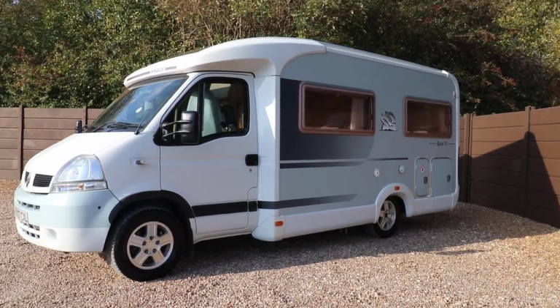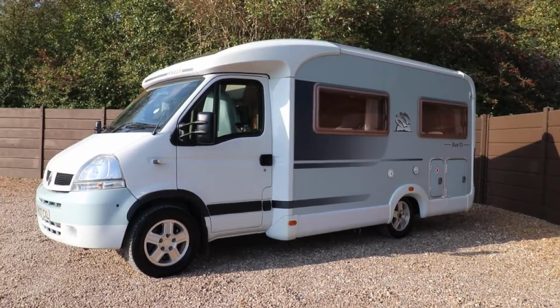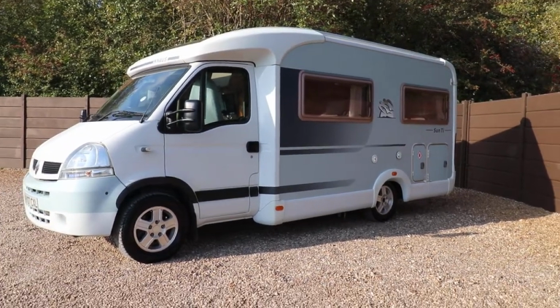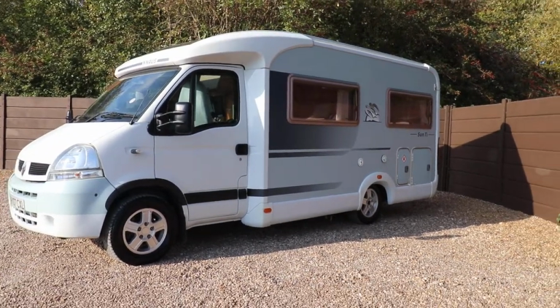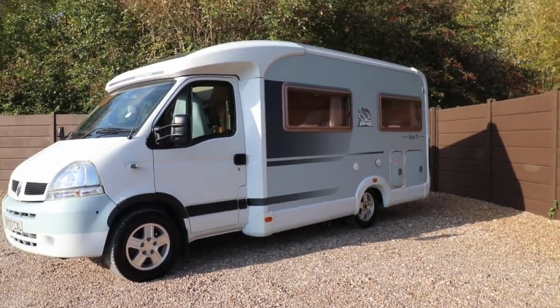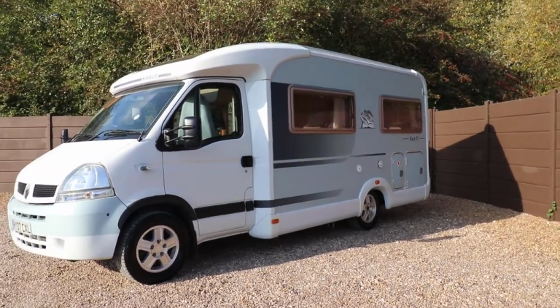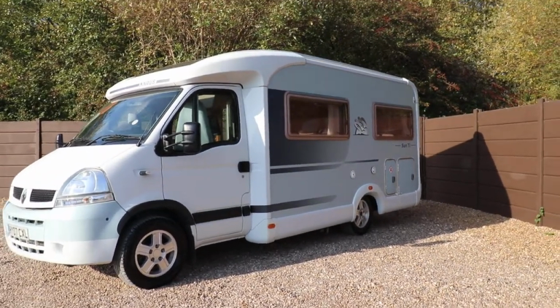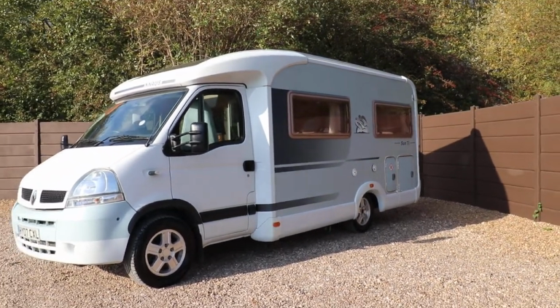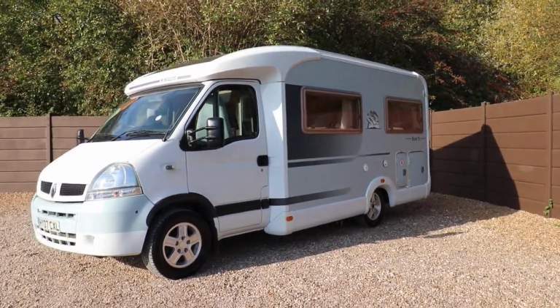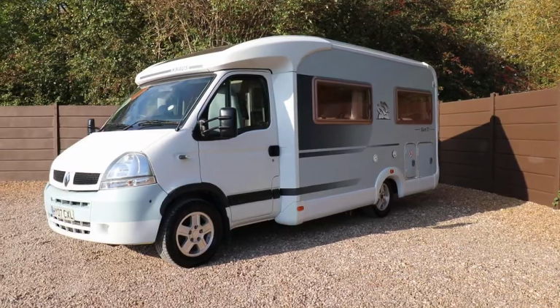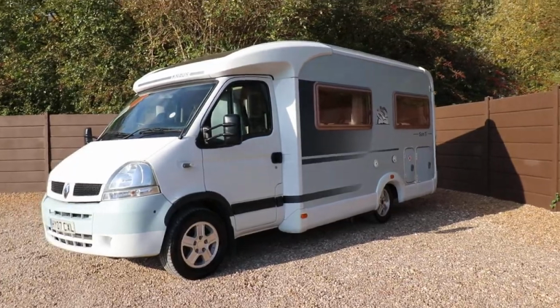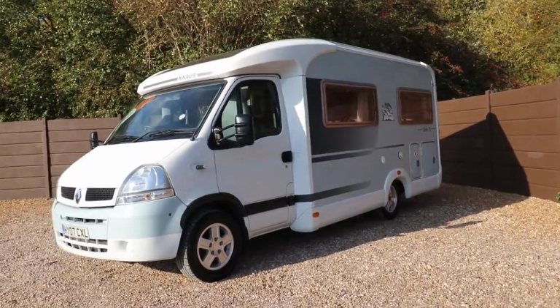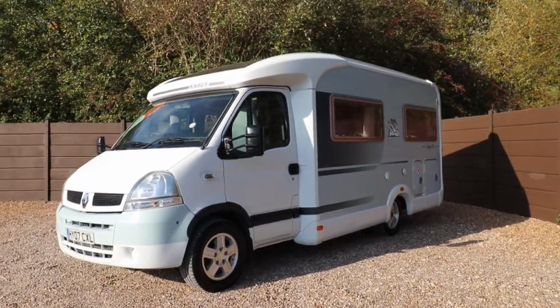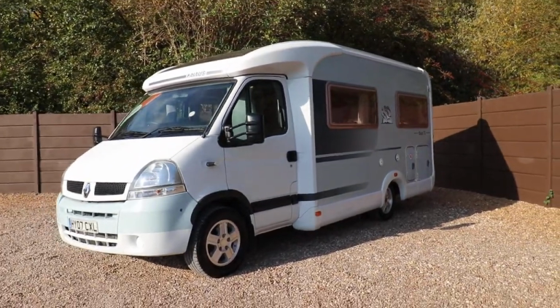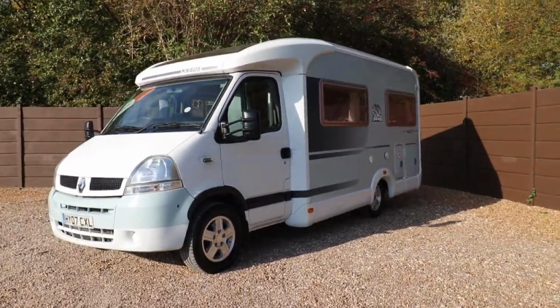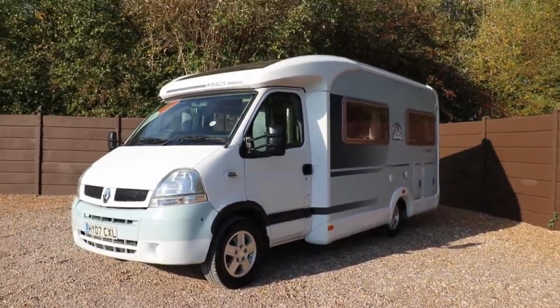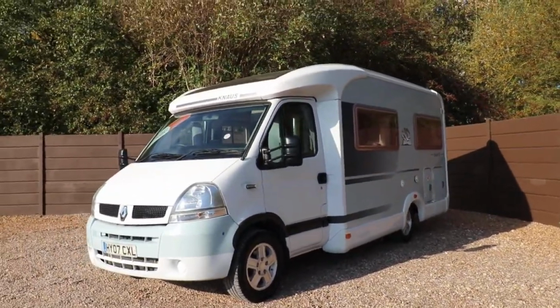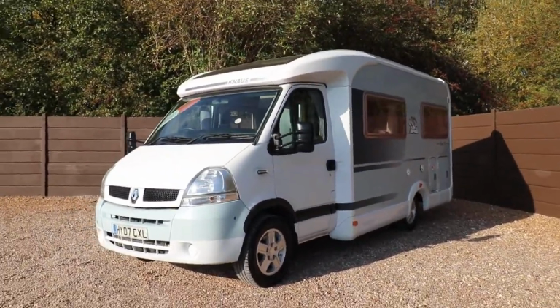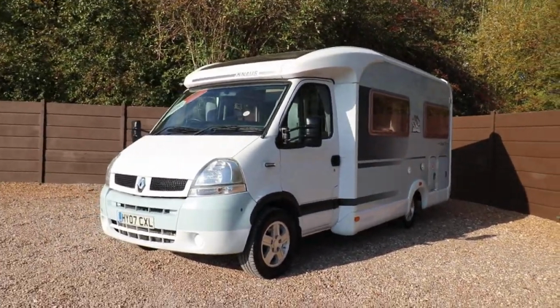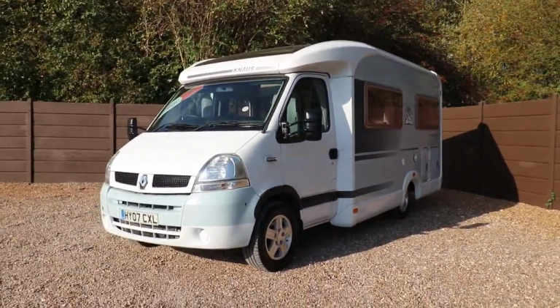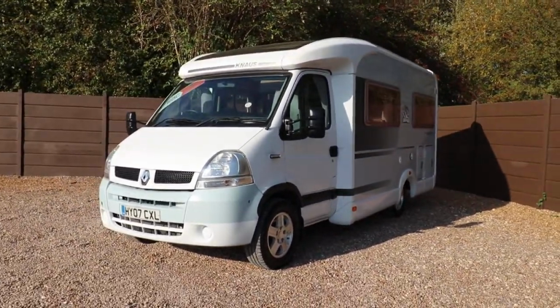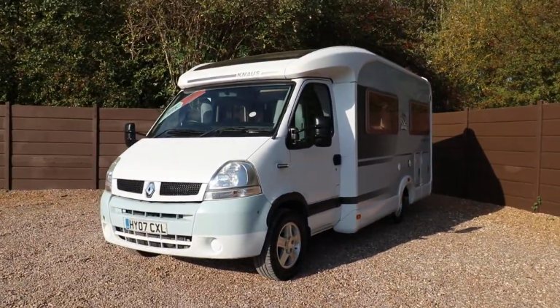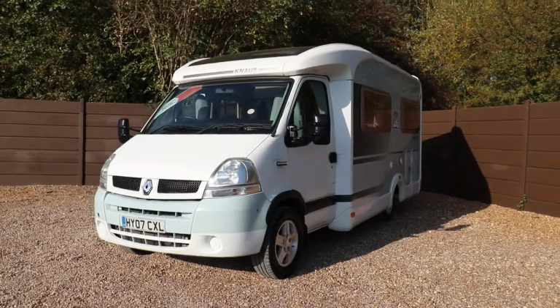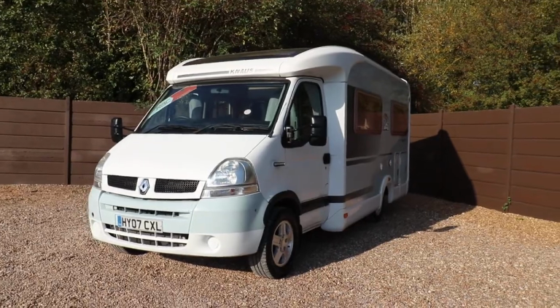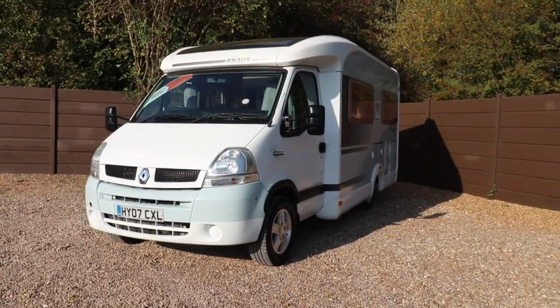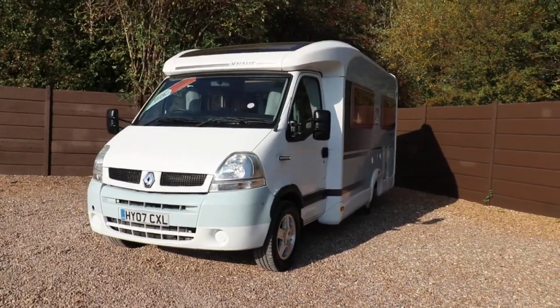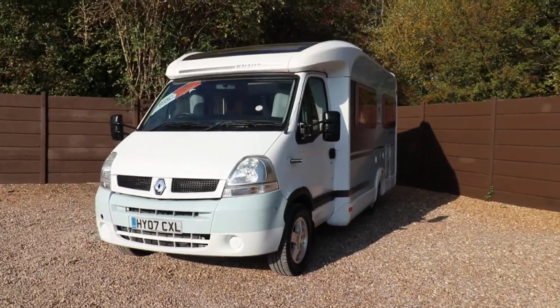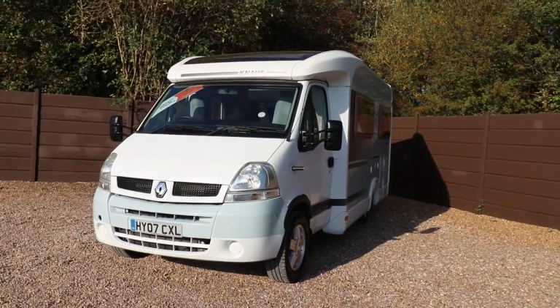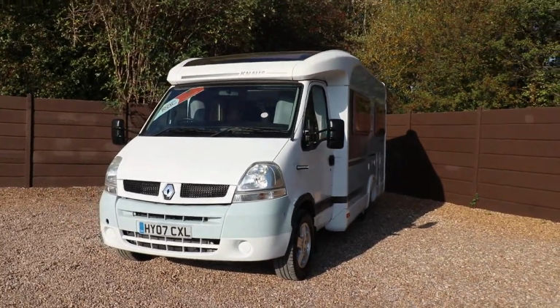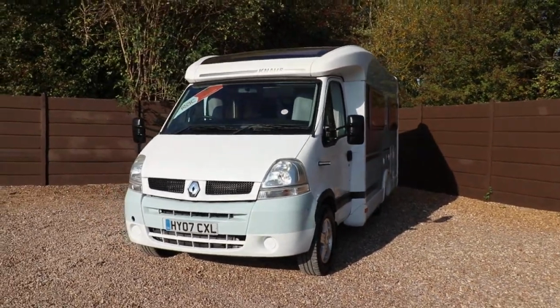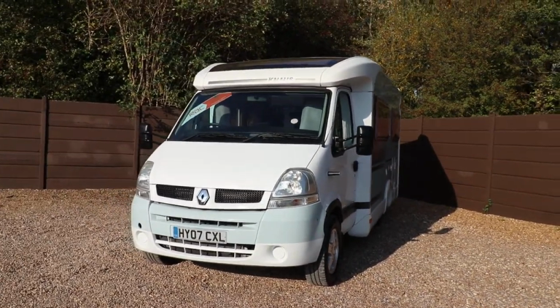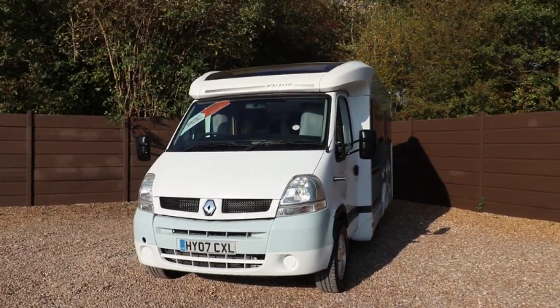Hello ladies and gents, Dave Burden from Oak Tree Motorhomes here. I'm going to take you around this lovely Naus Sun Ti 650 that we've got in stock. It's a 2007 model on the Renault cab.